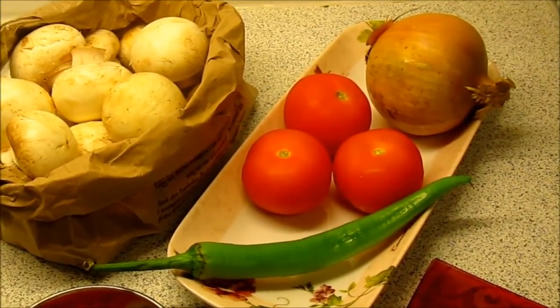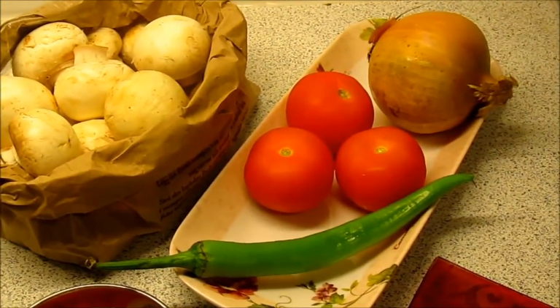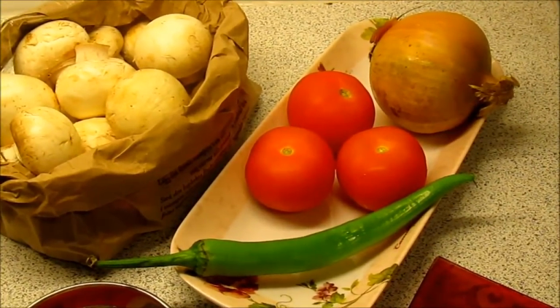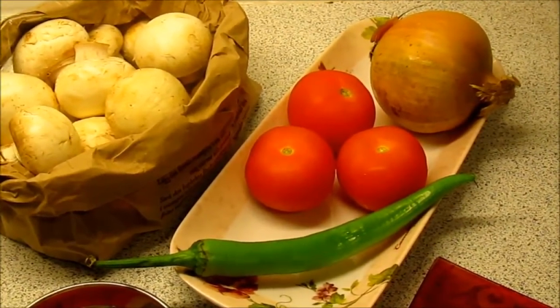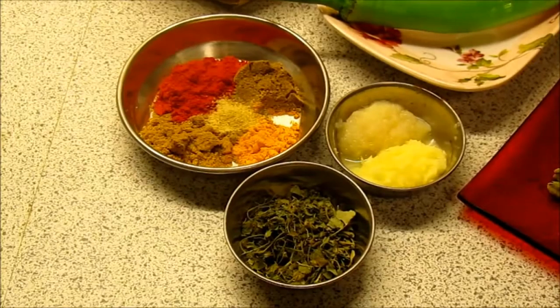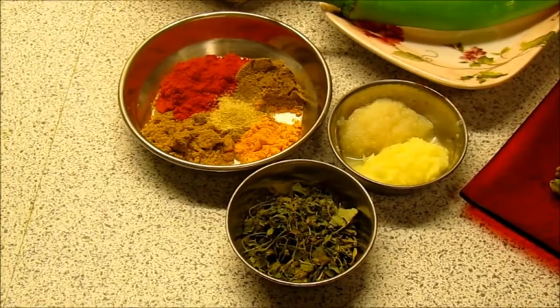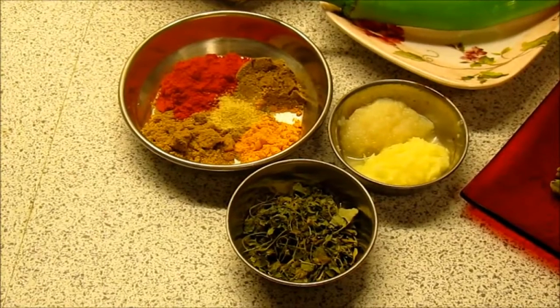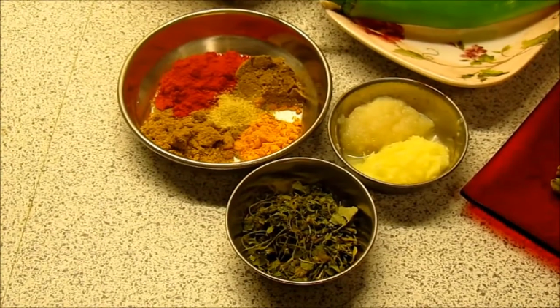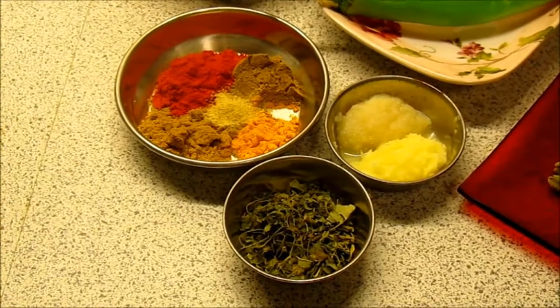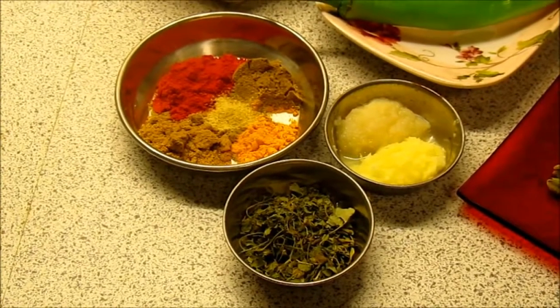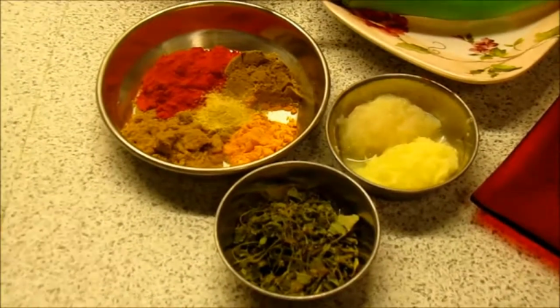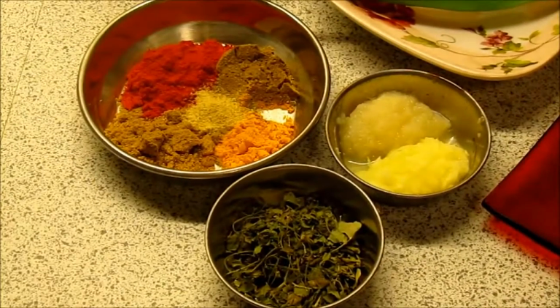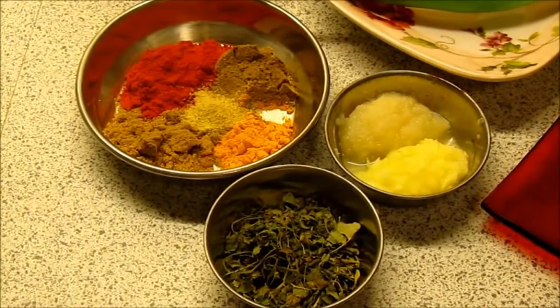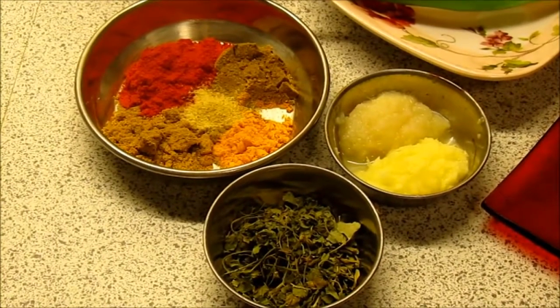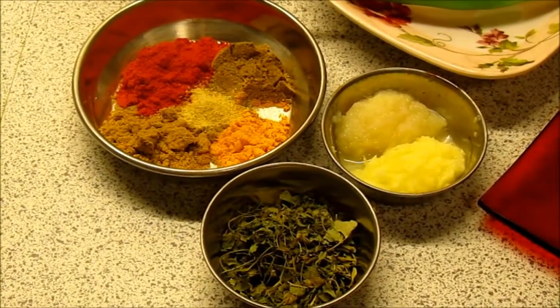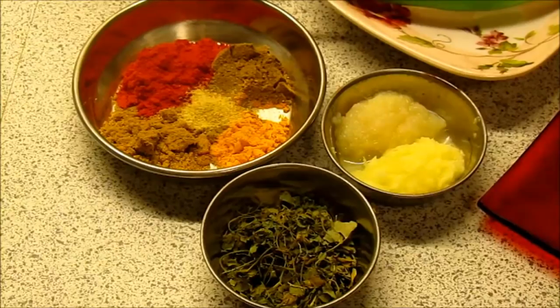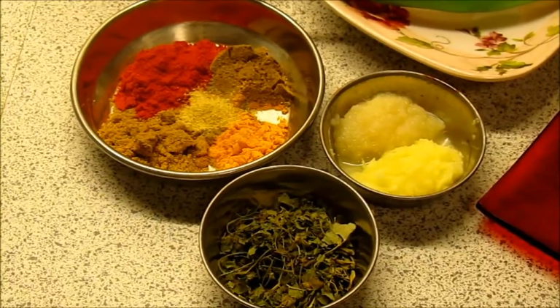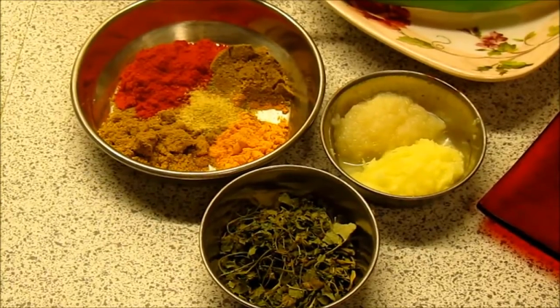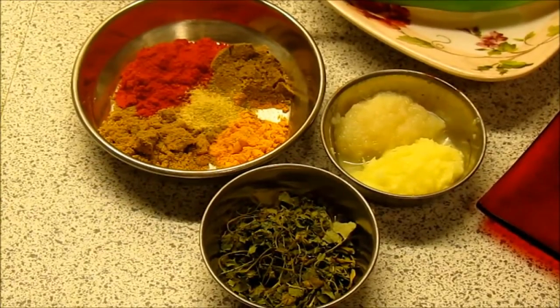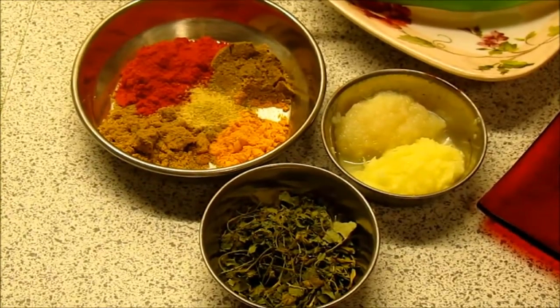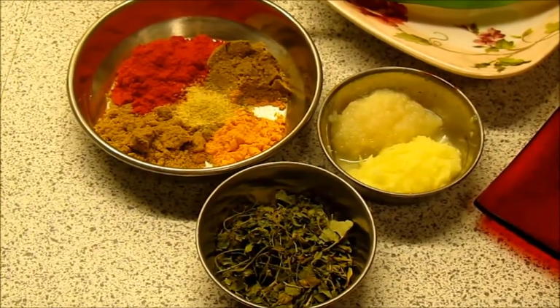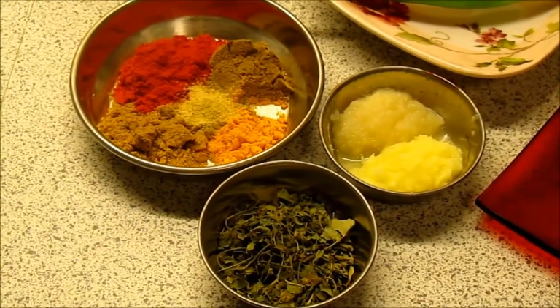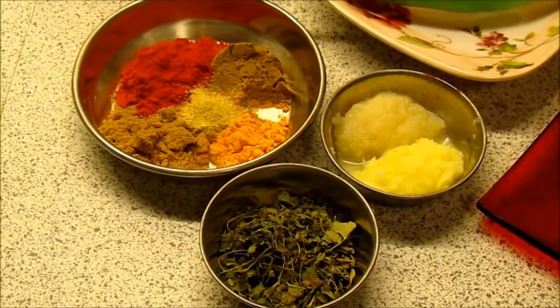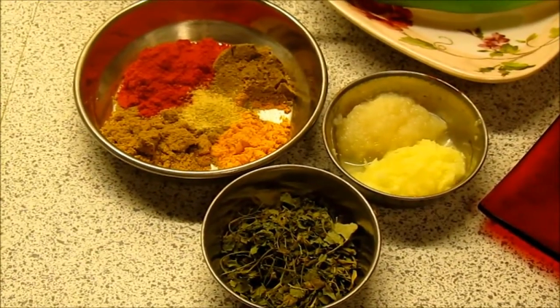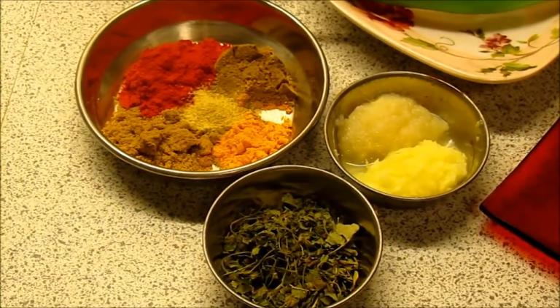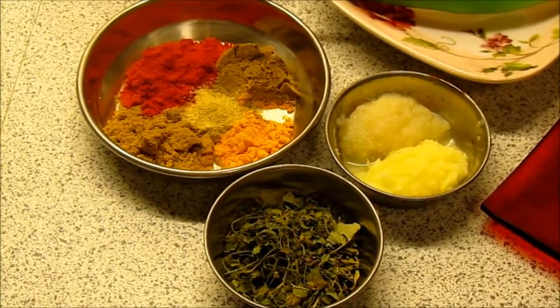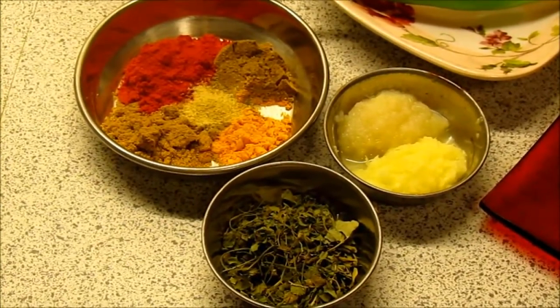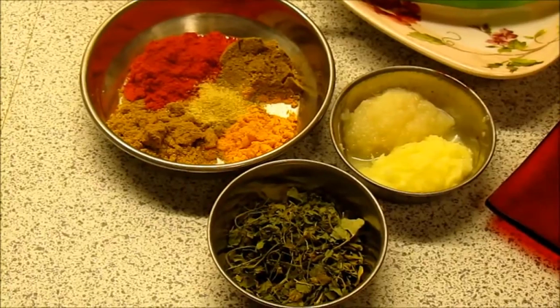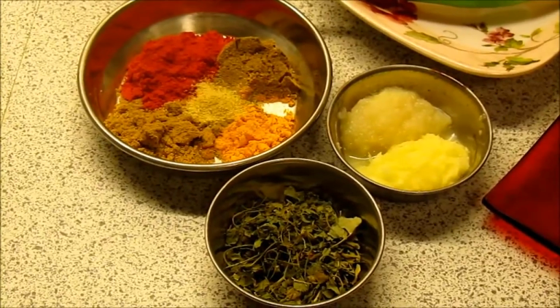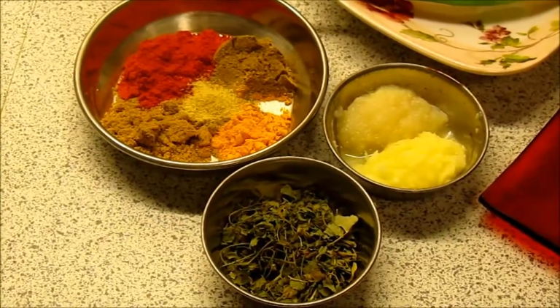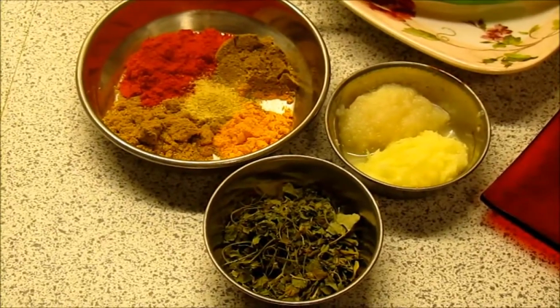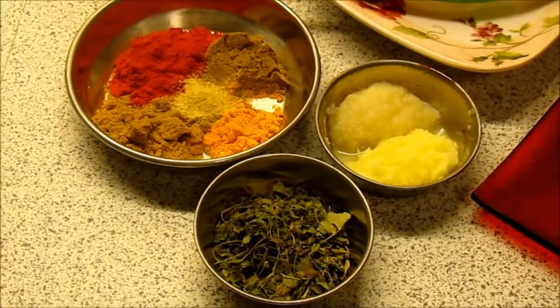You will need 1 tsp of red chilli powder, 1 tsp of coriander powder, 1 tsp of cumin powder, 1 tsp of turmeric powder, and 1 tsp of white or black pepper powder. Also ginger and garlic paste, 1 tsp each.